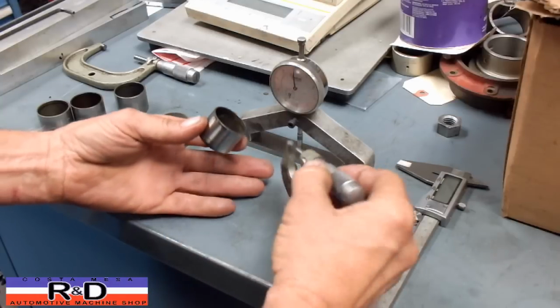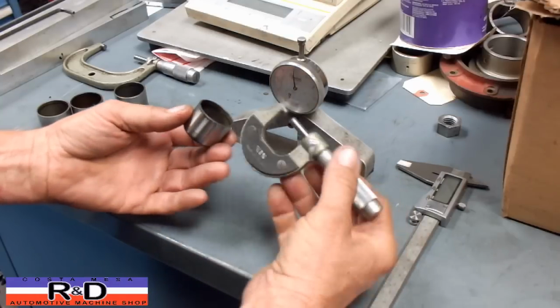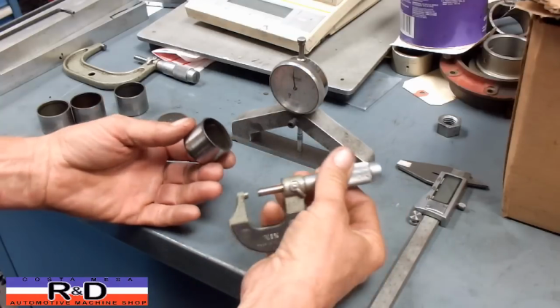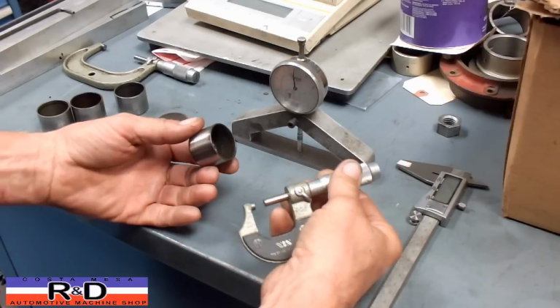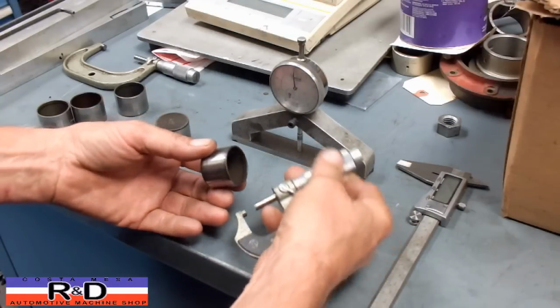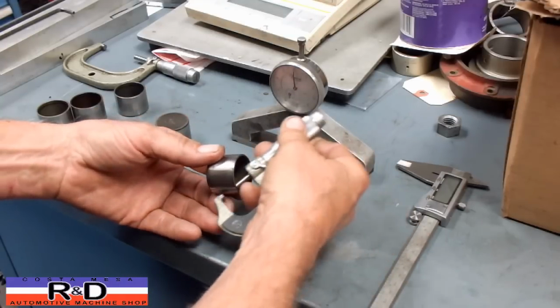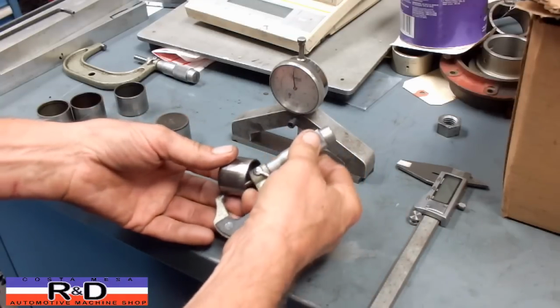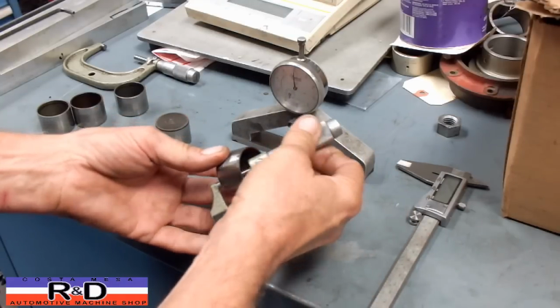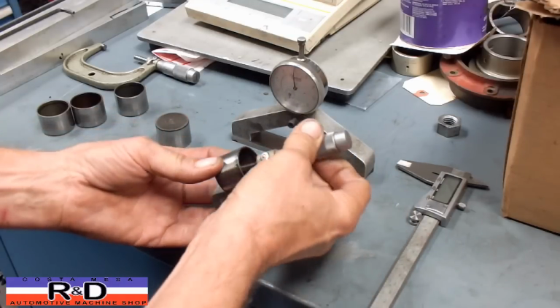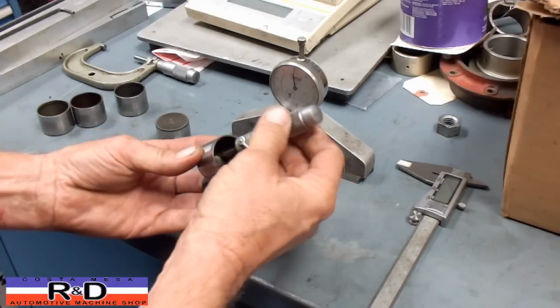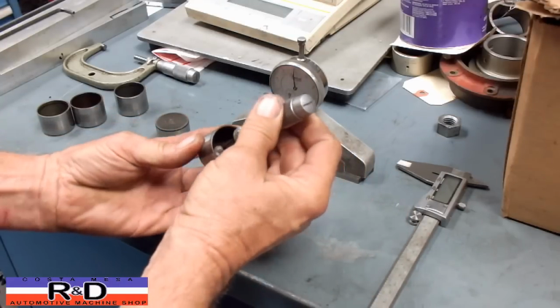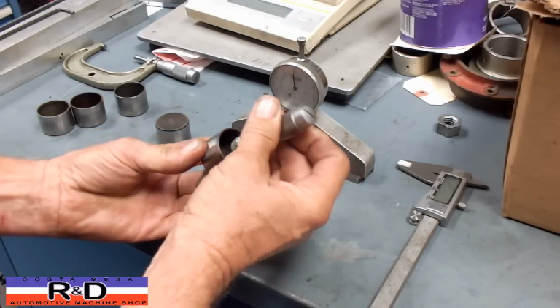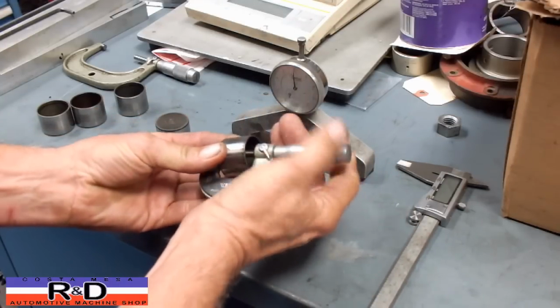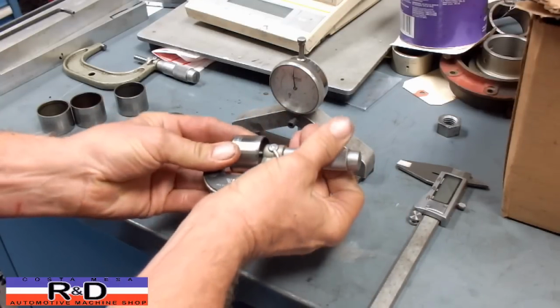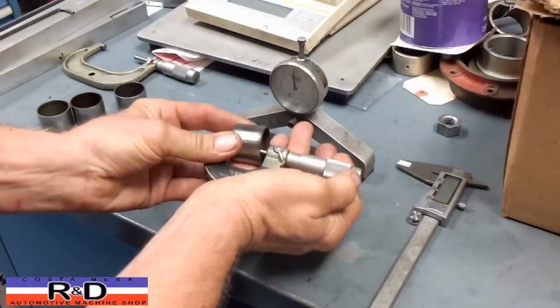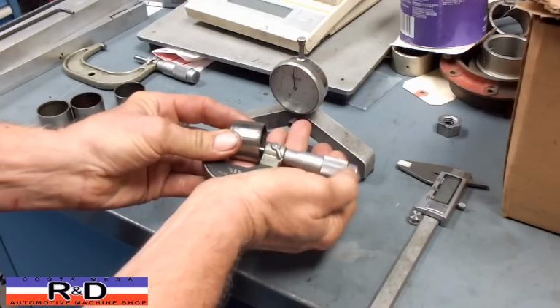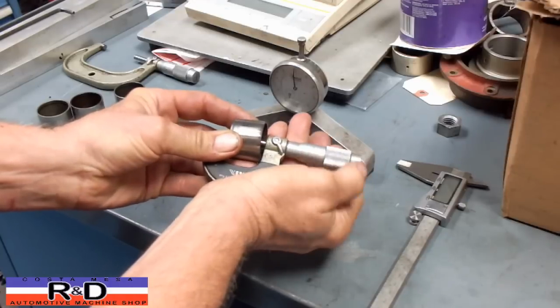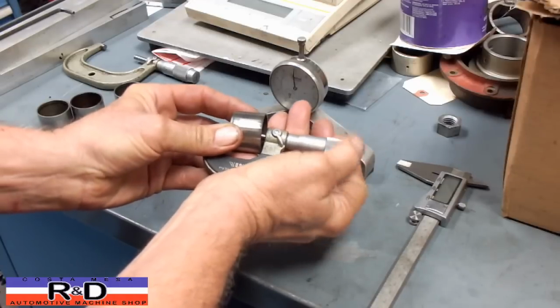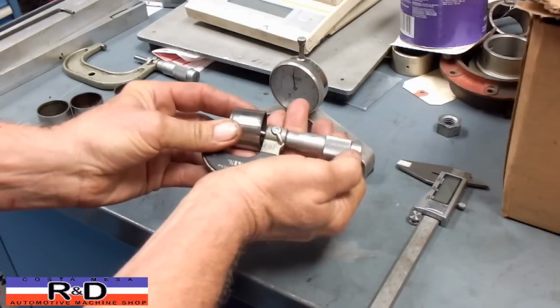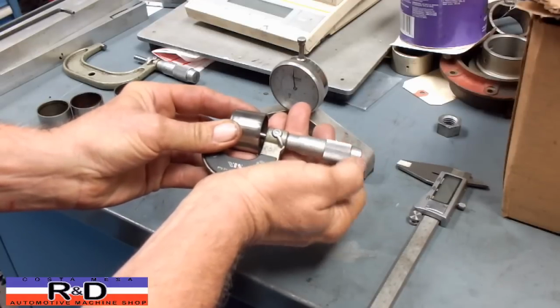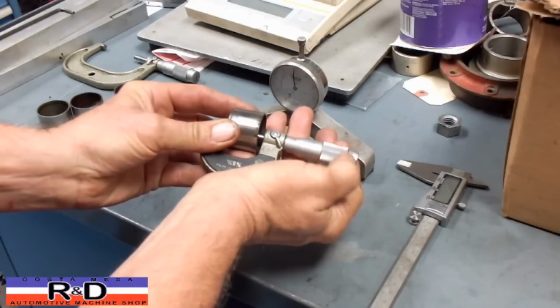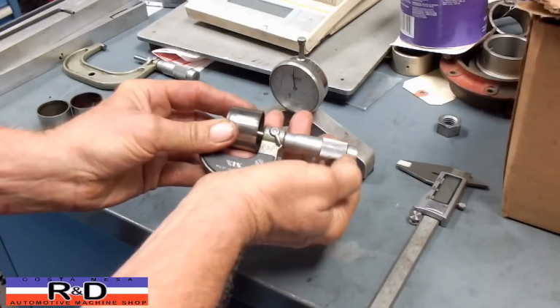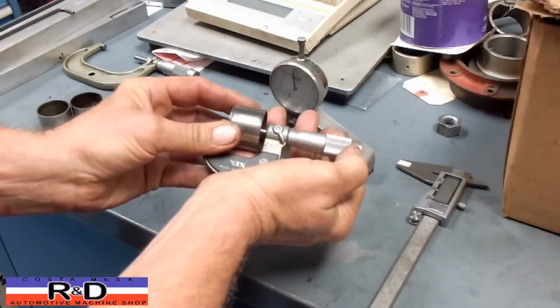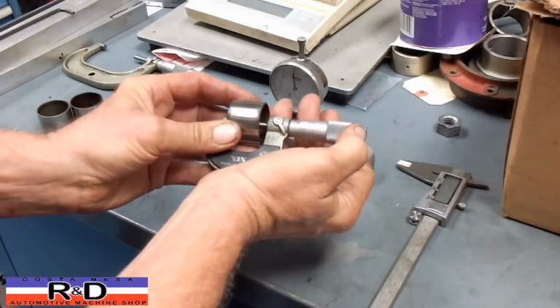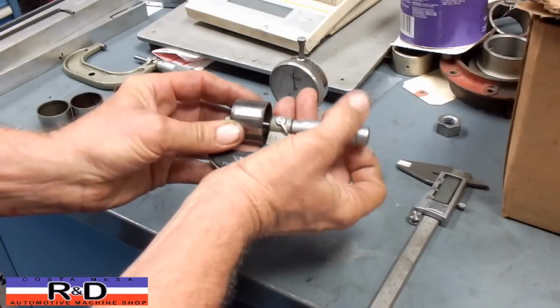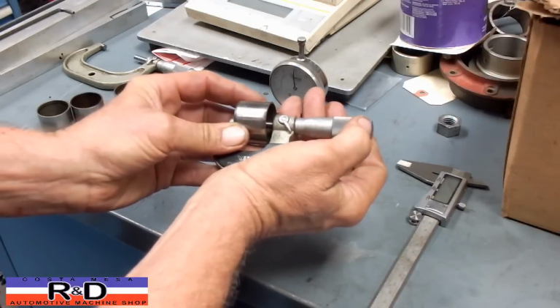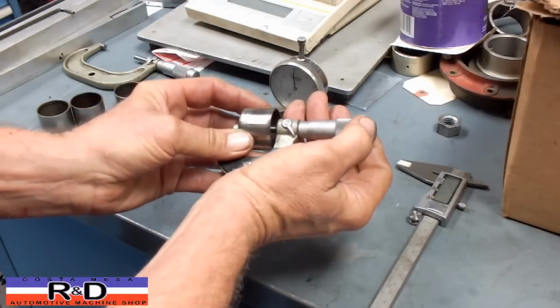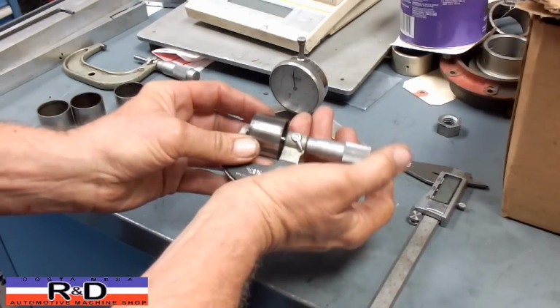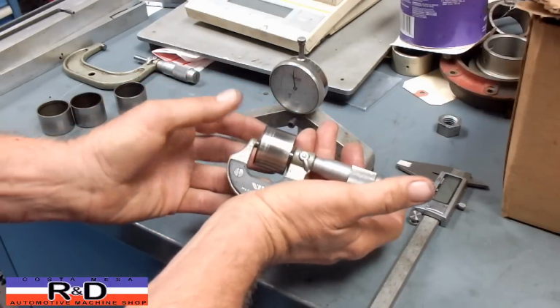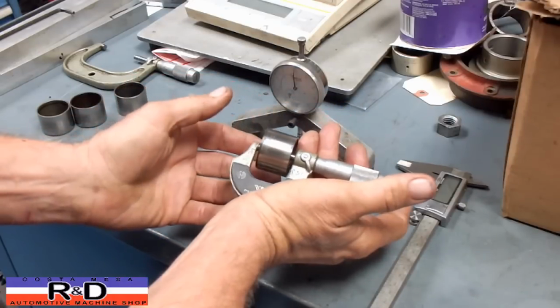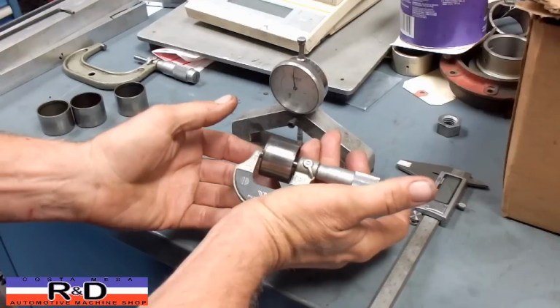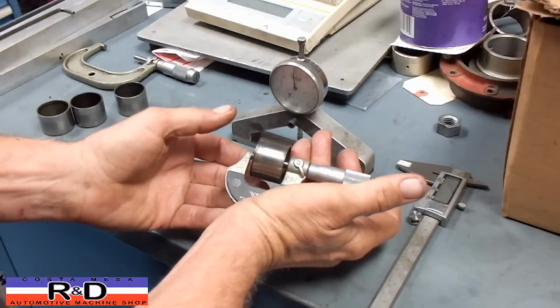You can certainly take a micrometer and get in here and eventually get down to where you need to be and find out what your measurement is.